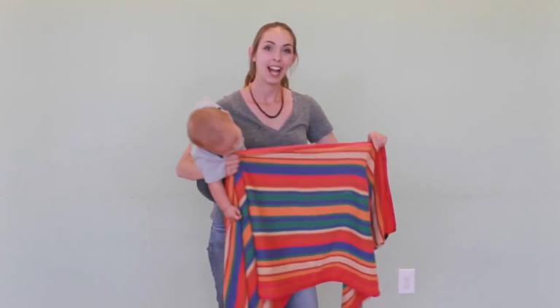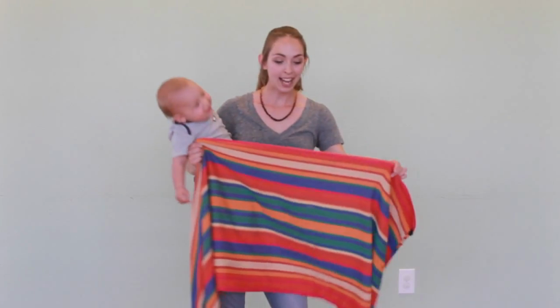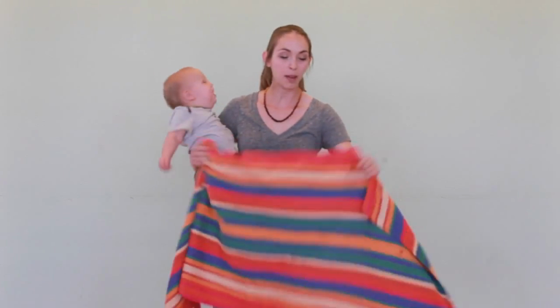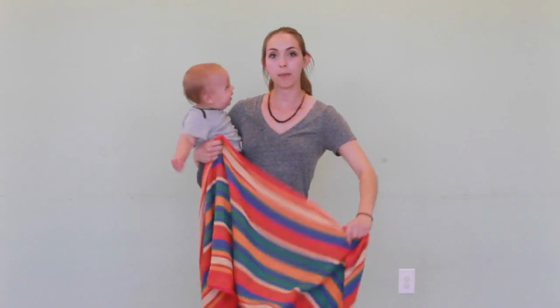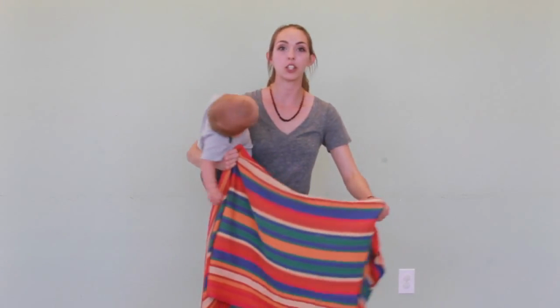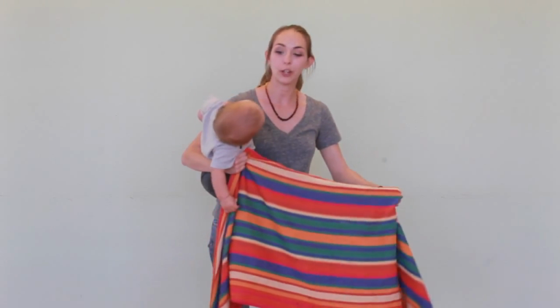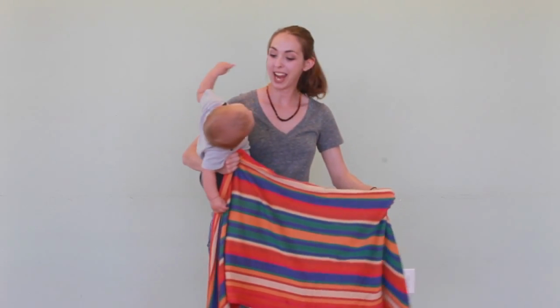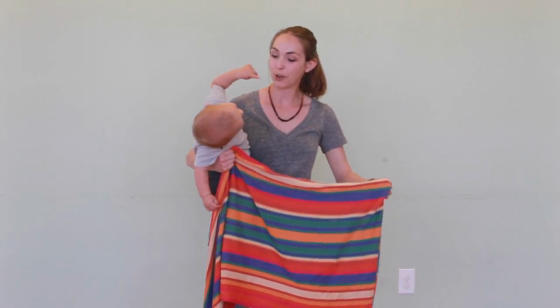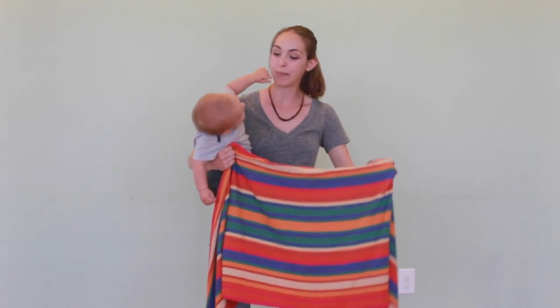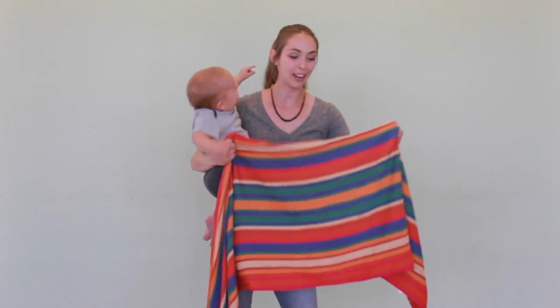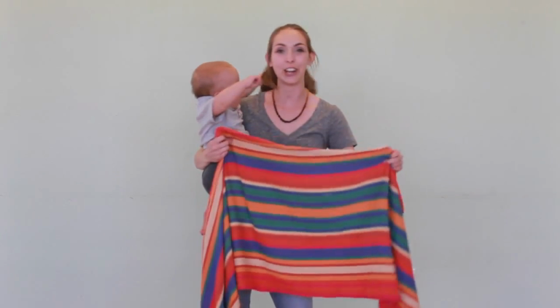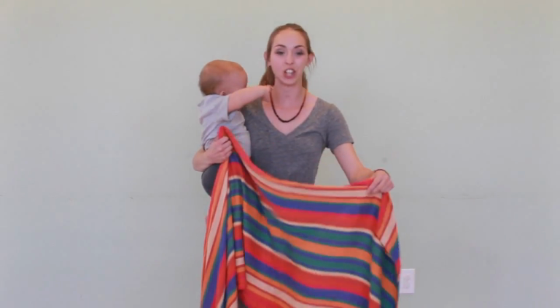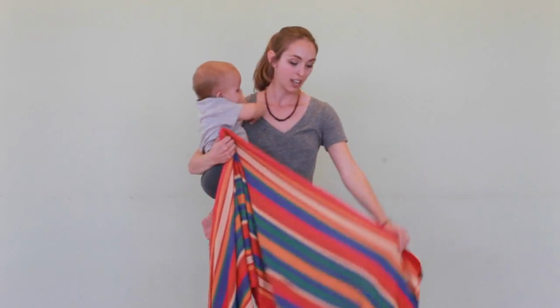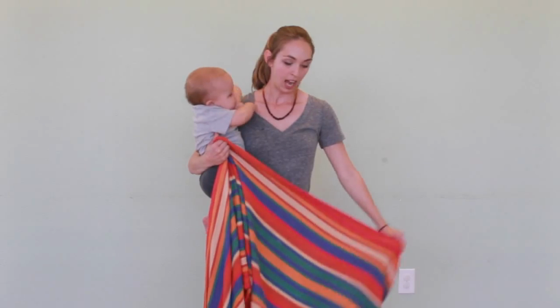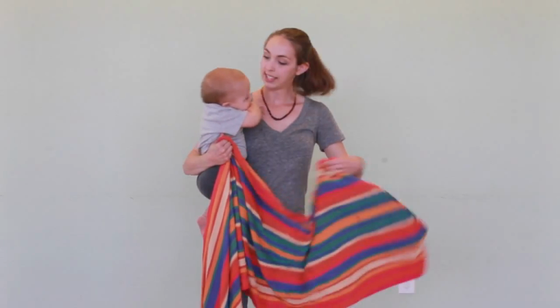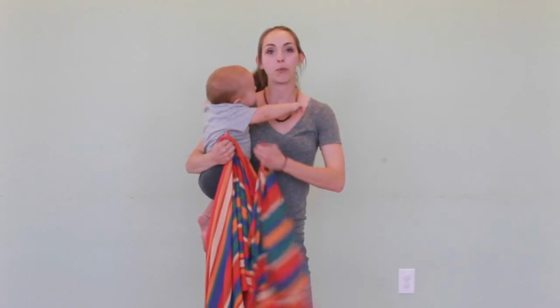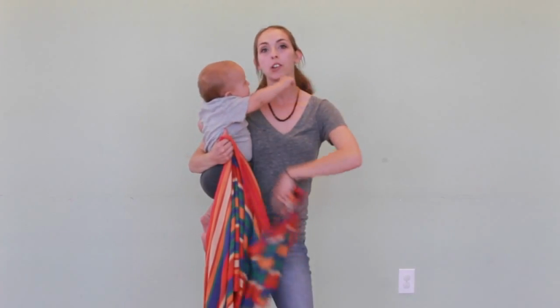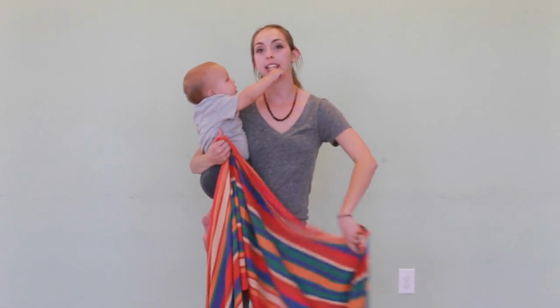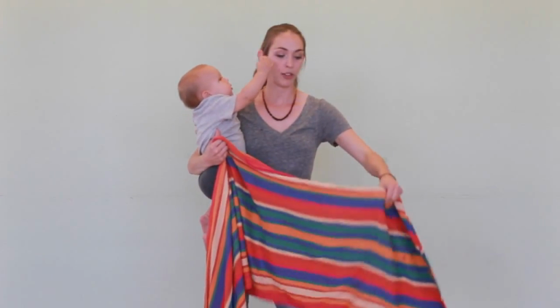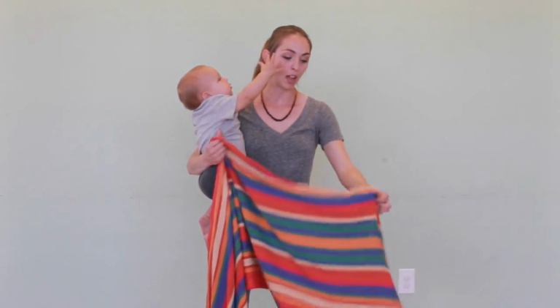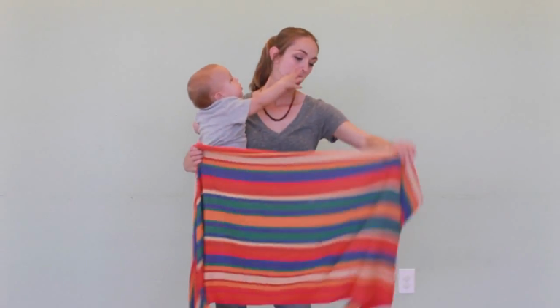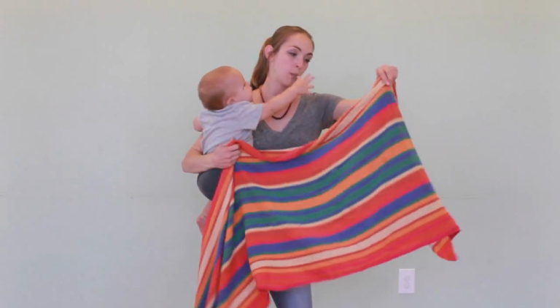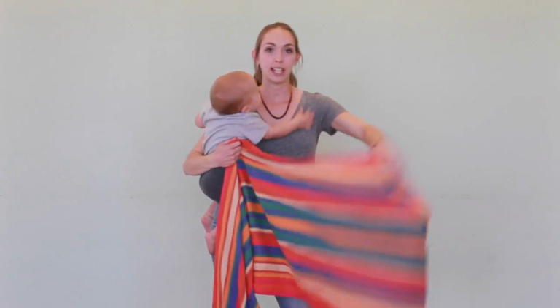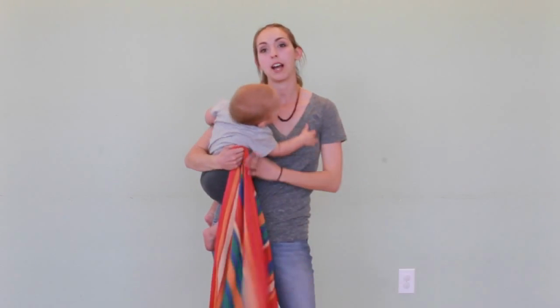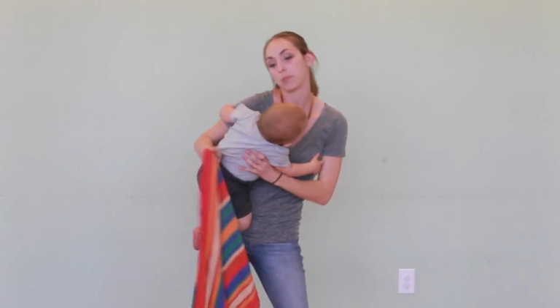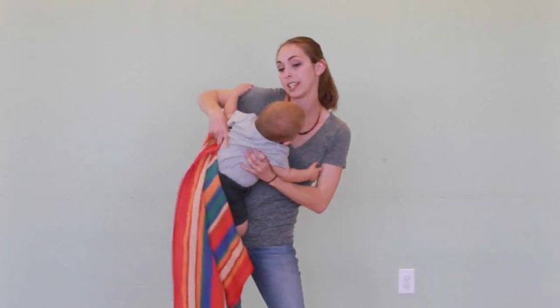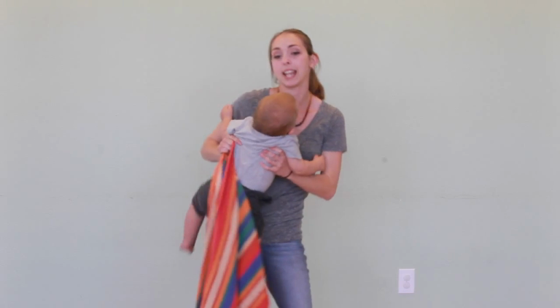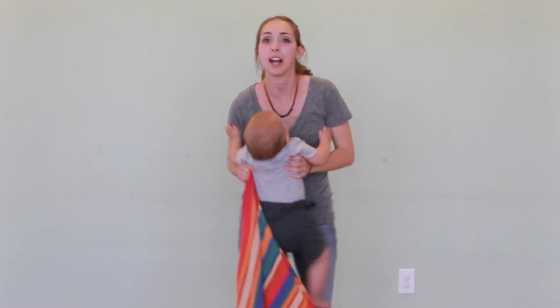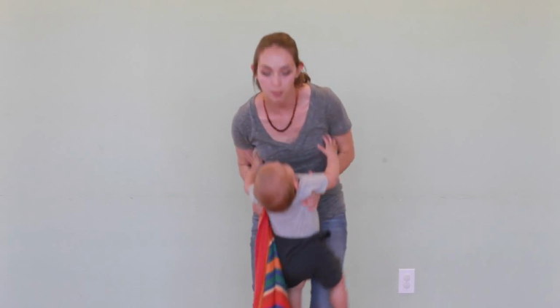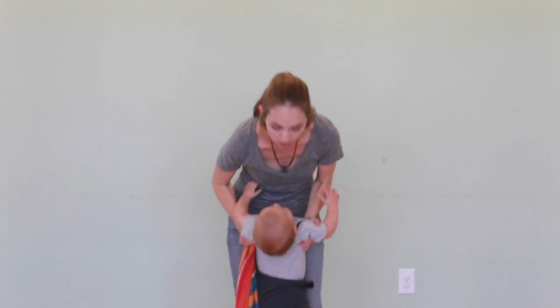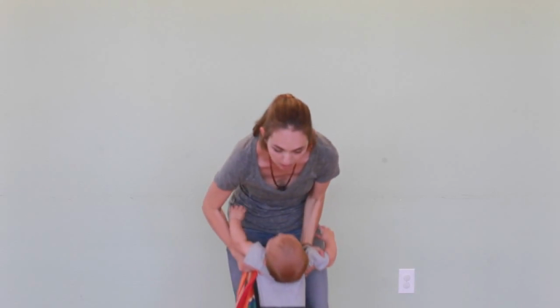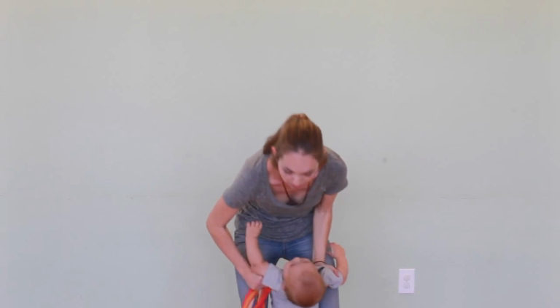Hi, I'm Amber and I'm going to show you a Jordan's Back Carrying Variation. This is my one-year-old — he's about 30 pounds. With this Jordan's, it doesn't have the flip over the shoulder, which I prefer.